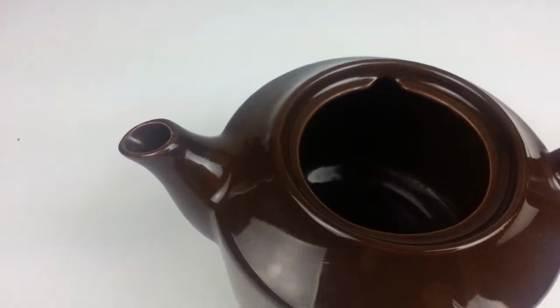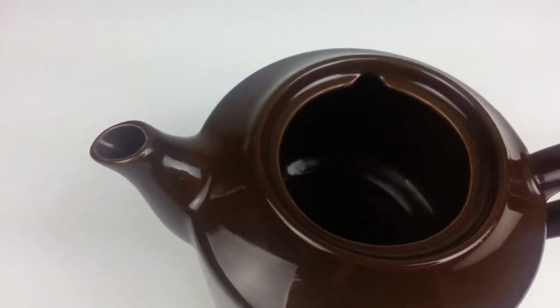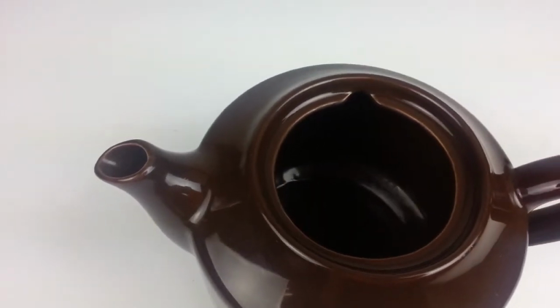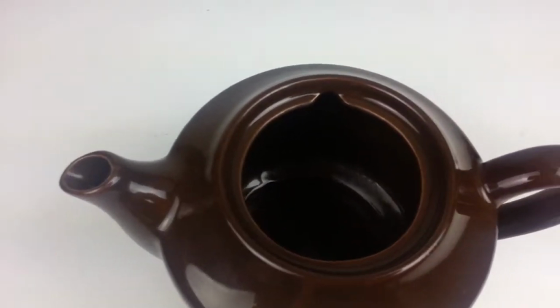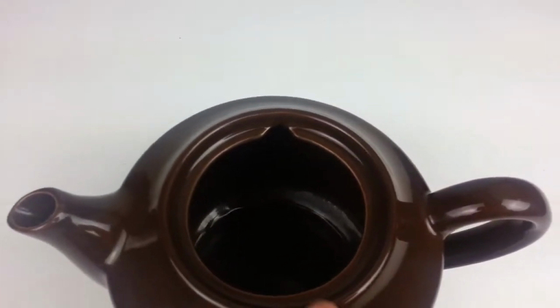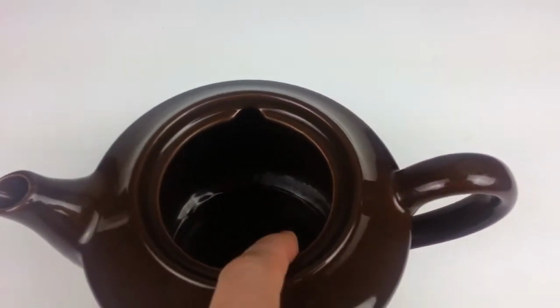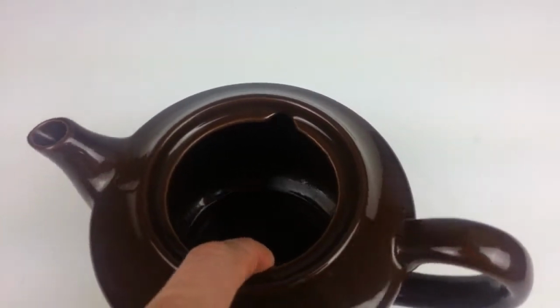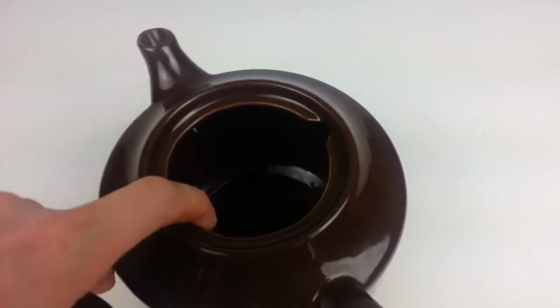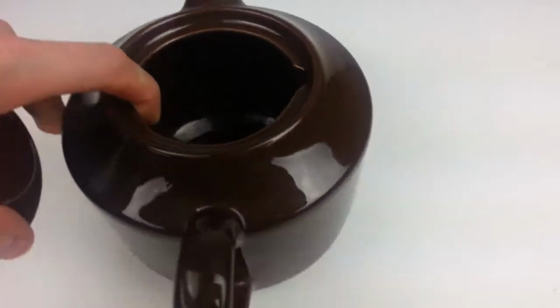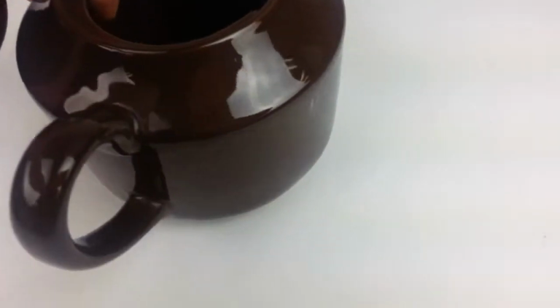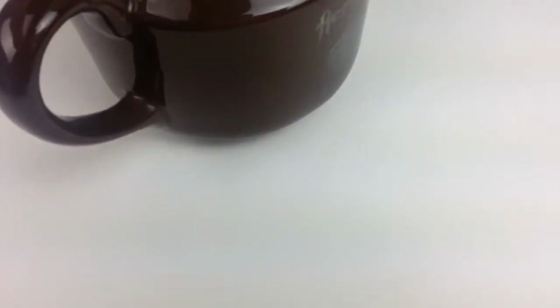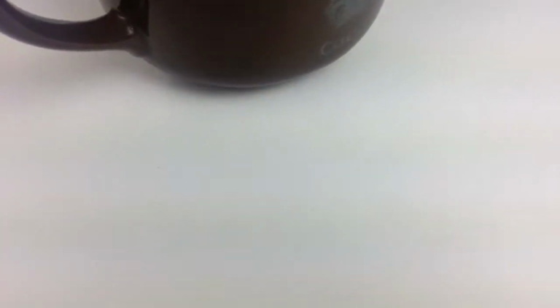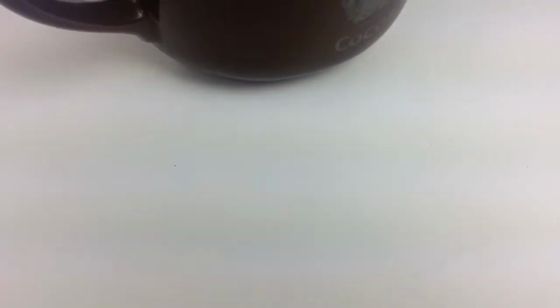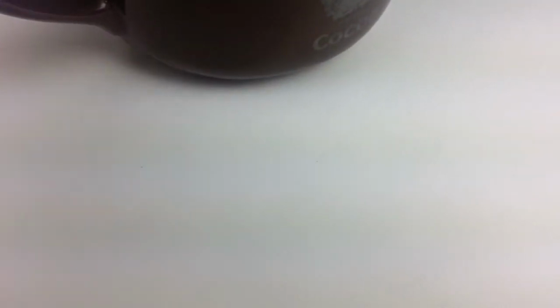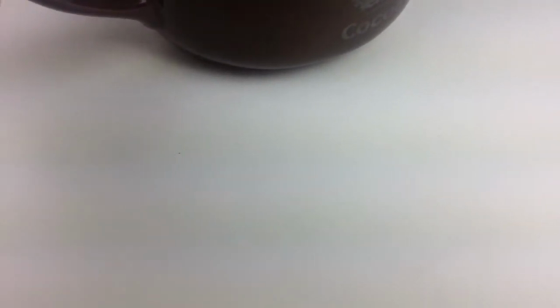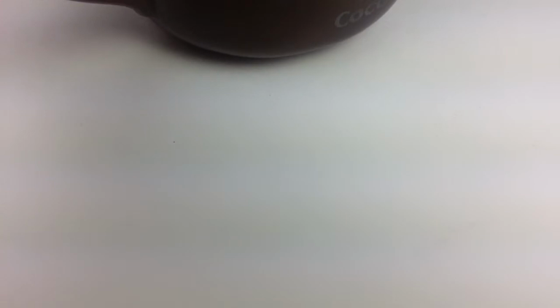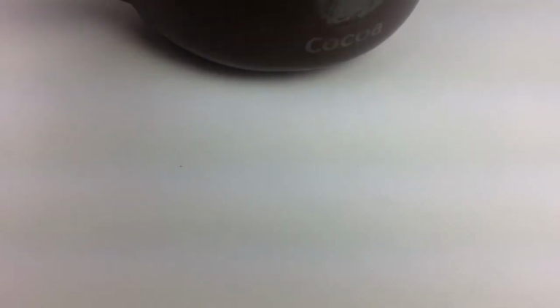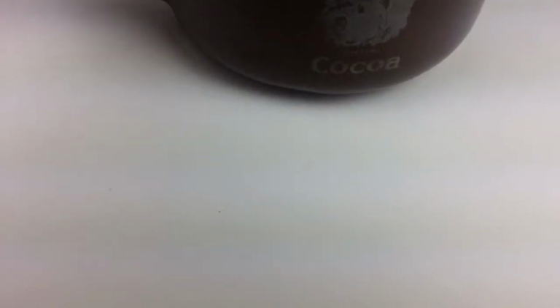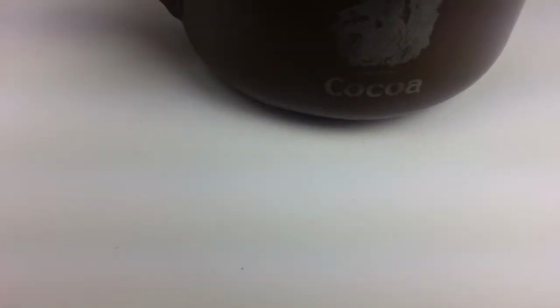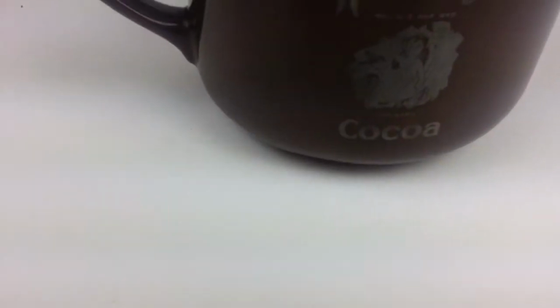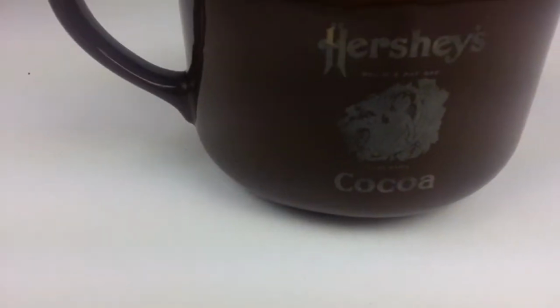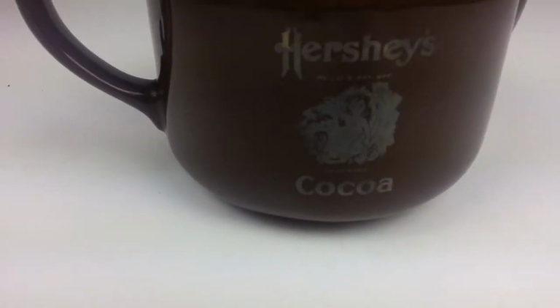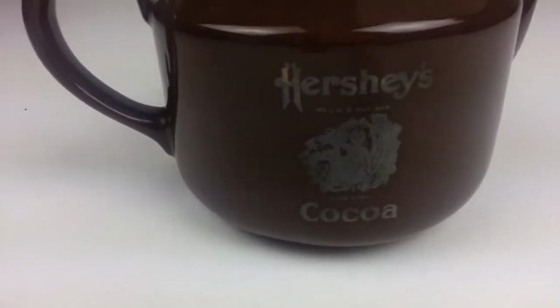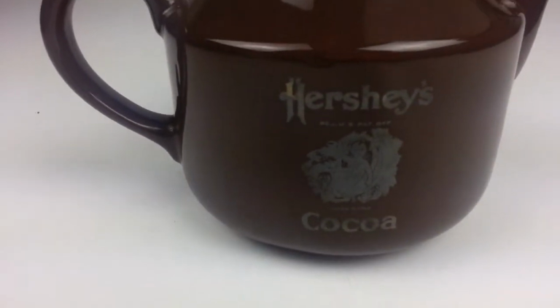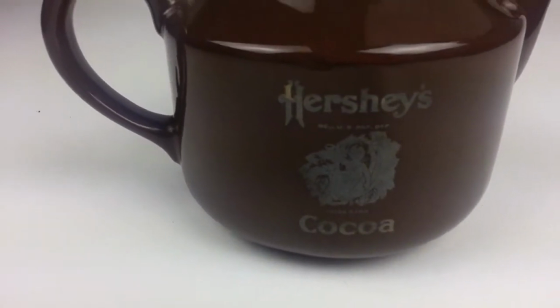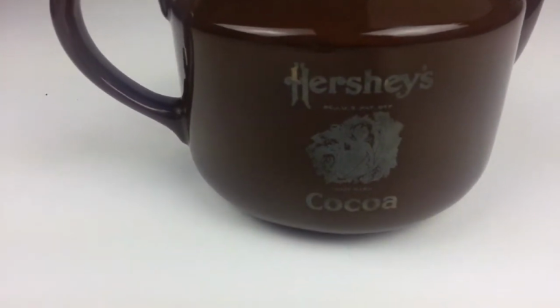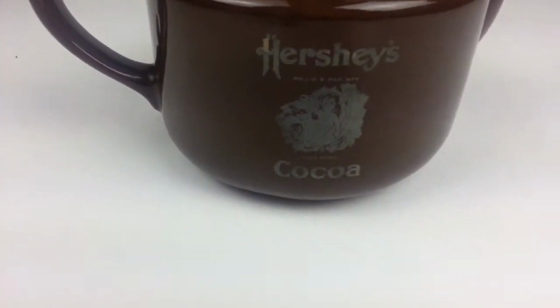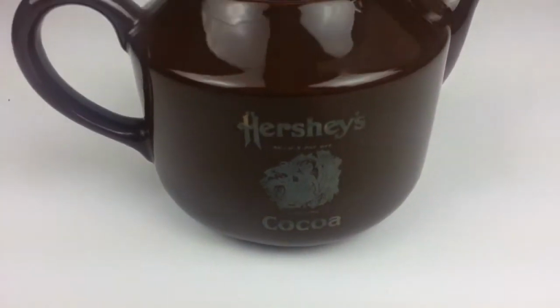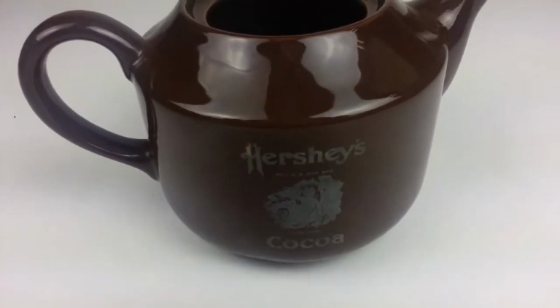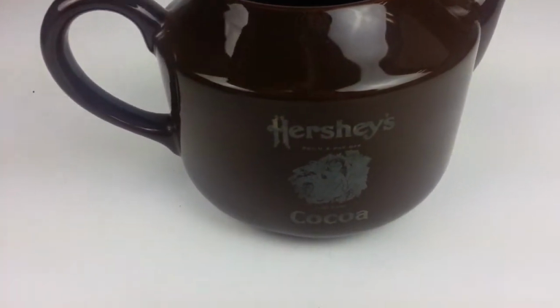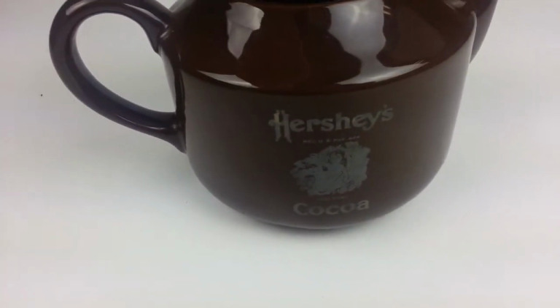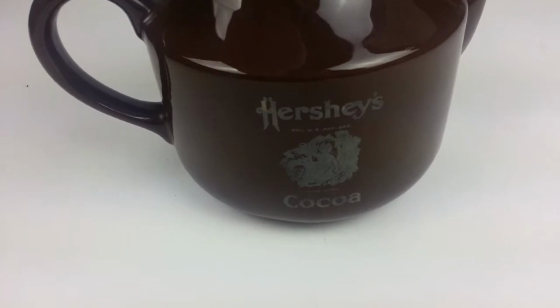This would be a unique little piece to have. It does say Hershey on the other side as well, as you can see.